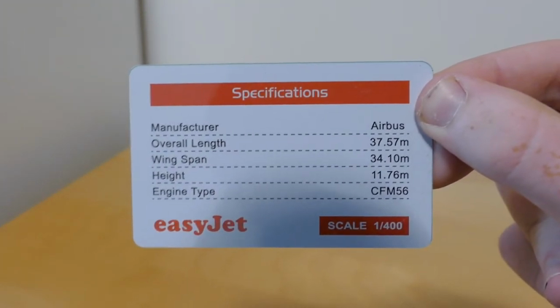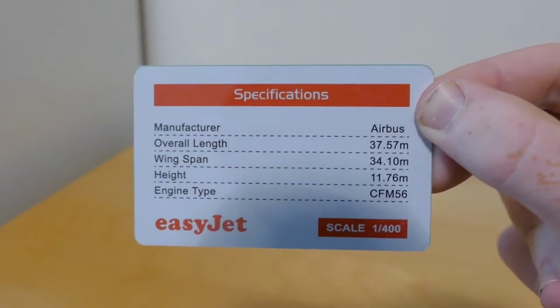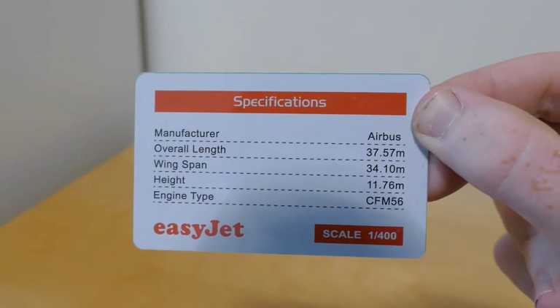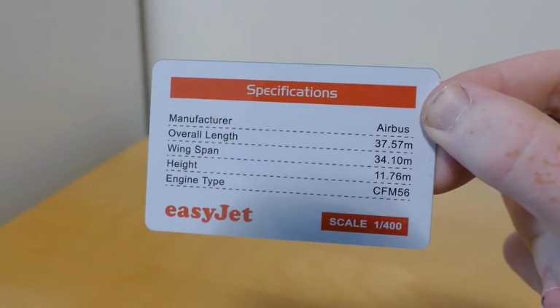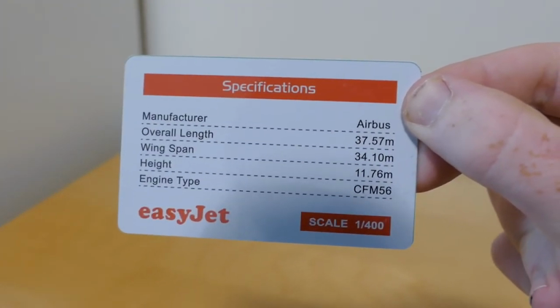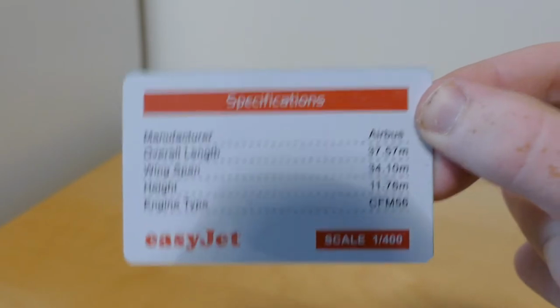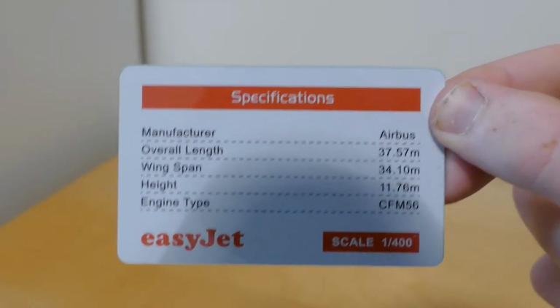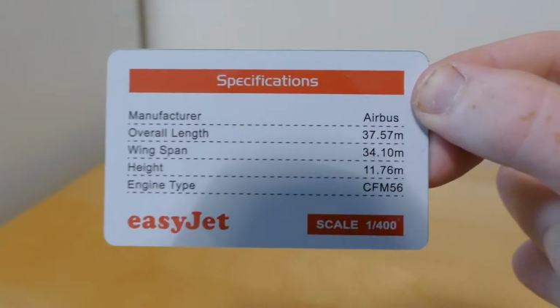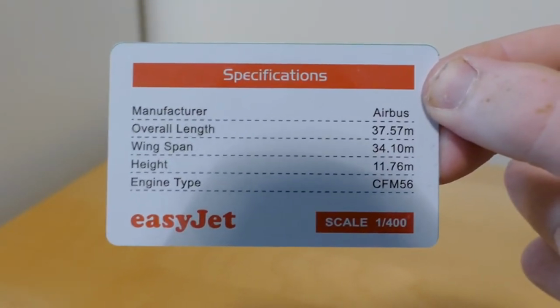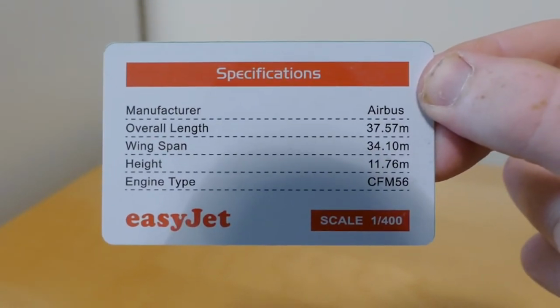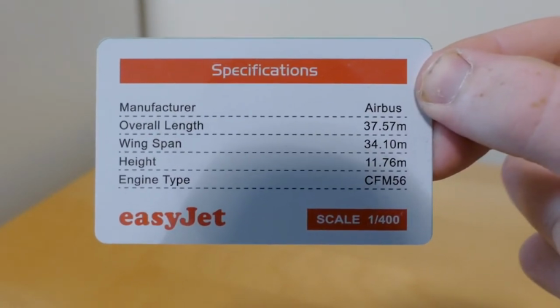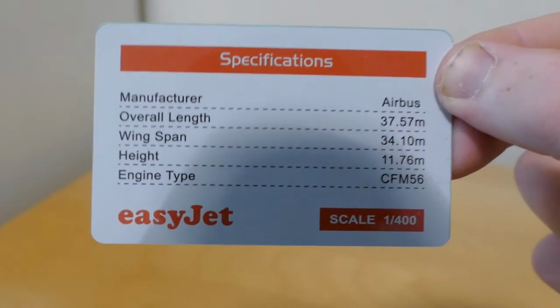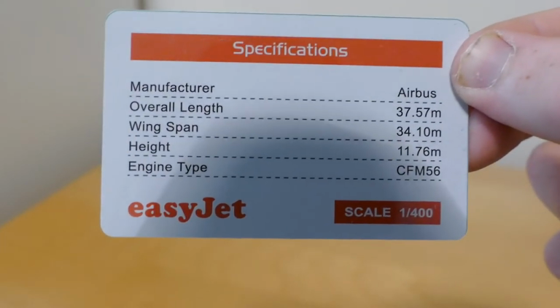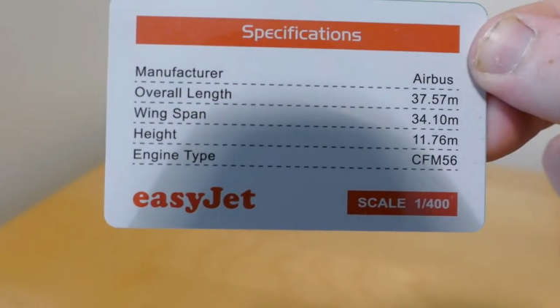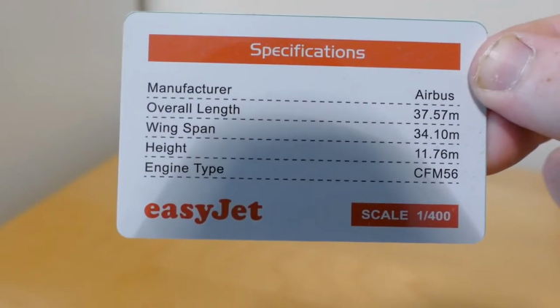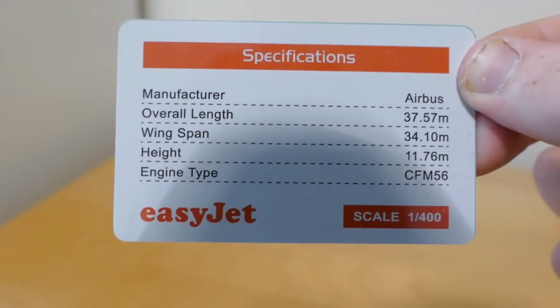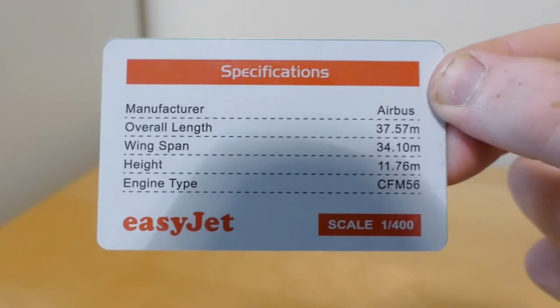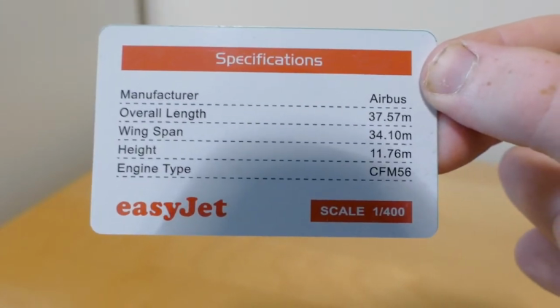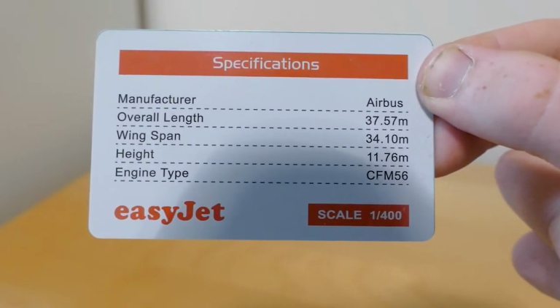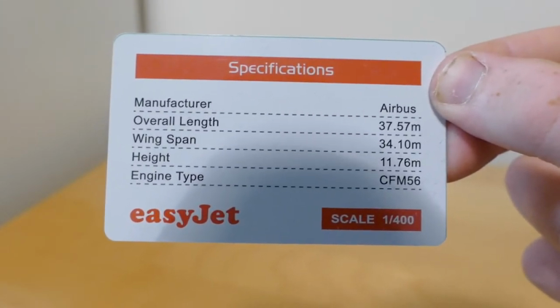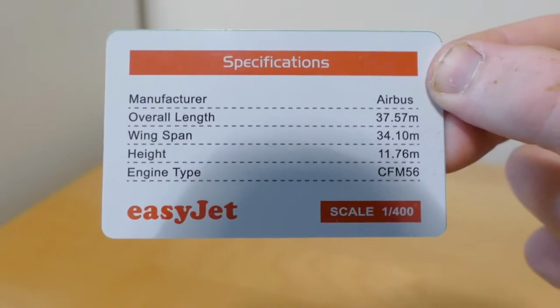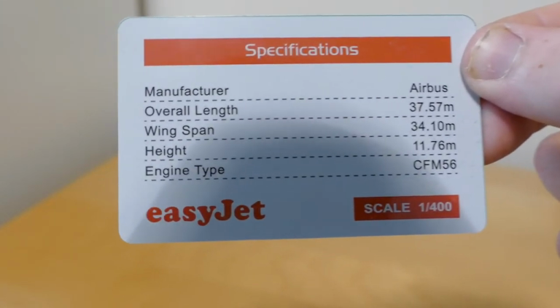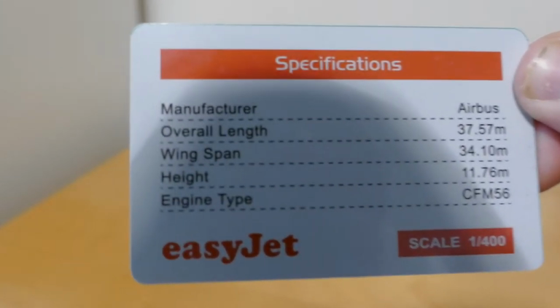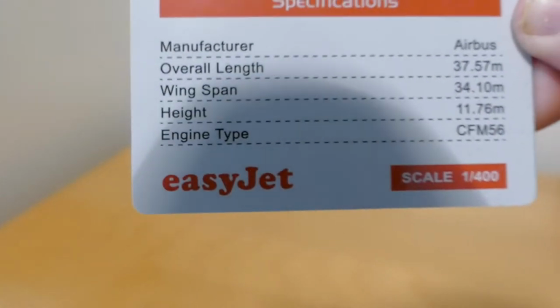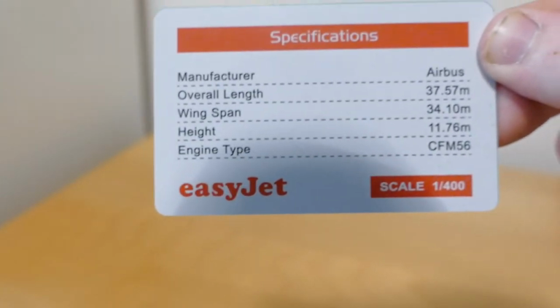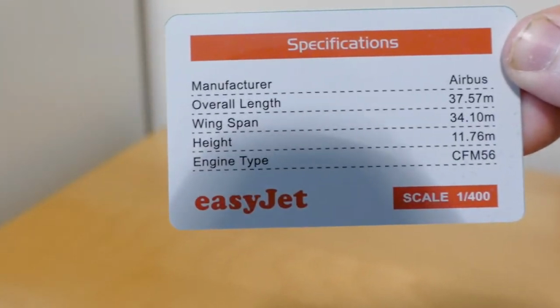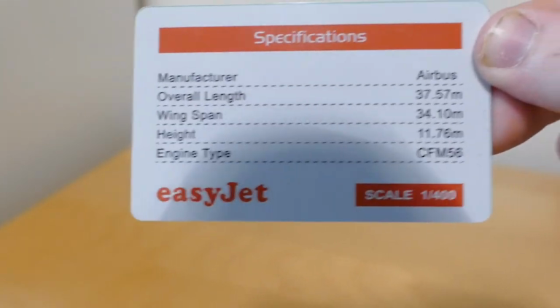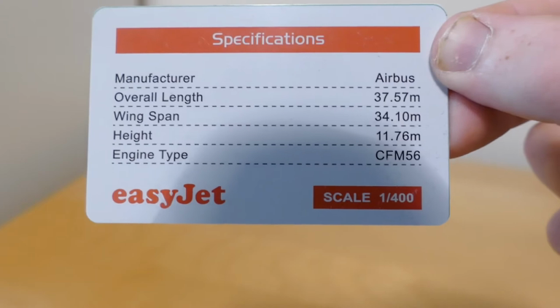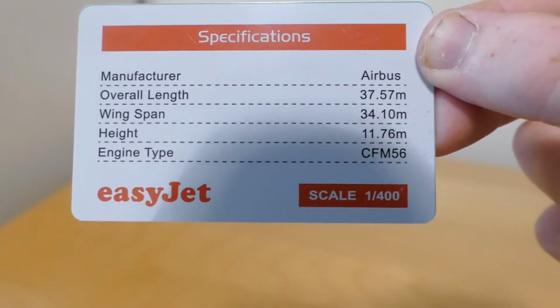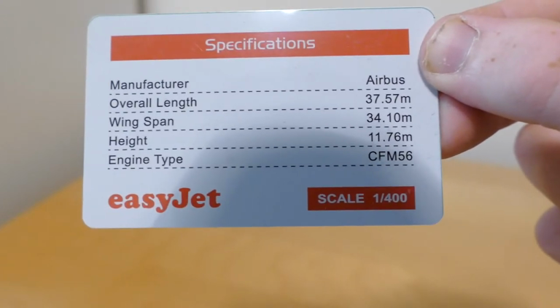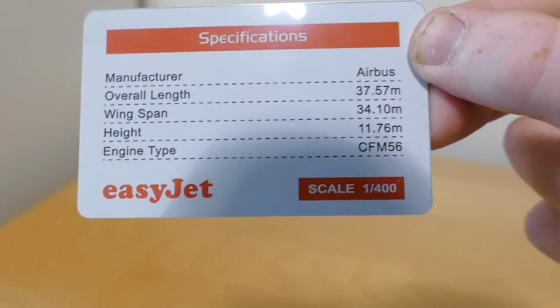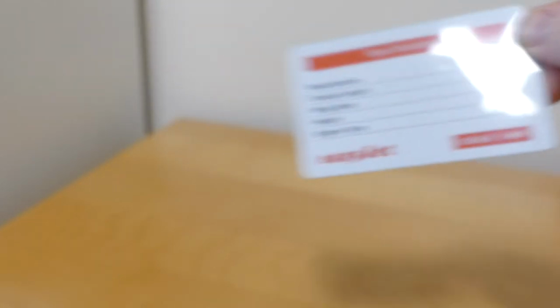The manufacturer listed is Airbus. Then it gives the overall length, wingspan, and height. The engine type is the CFM56 engine, and it also says EasyJet and the 1-400 scale.